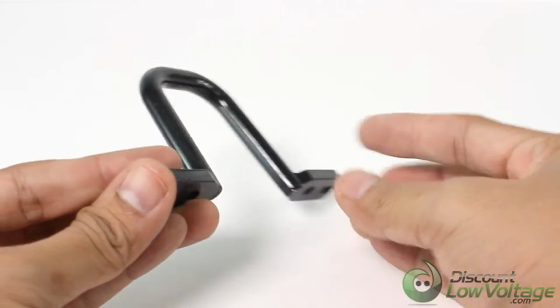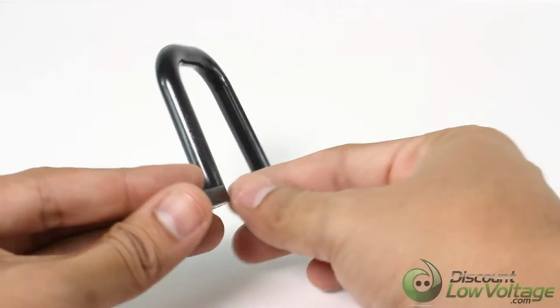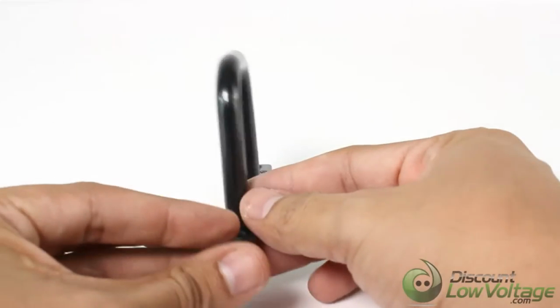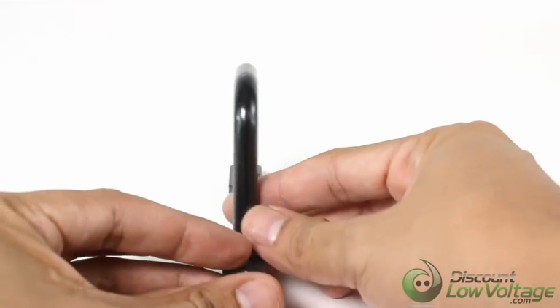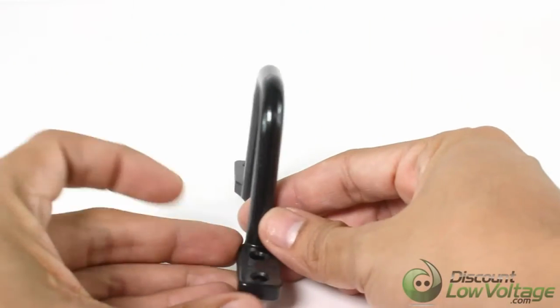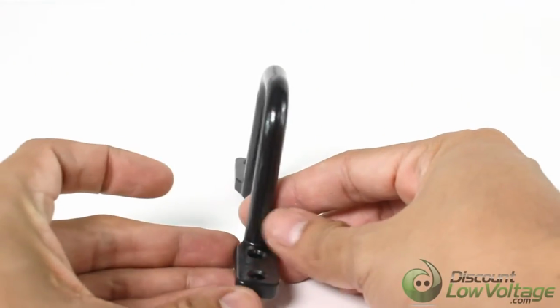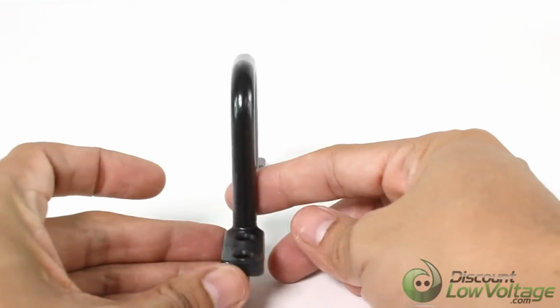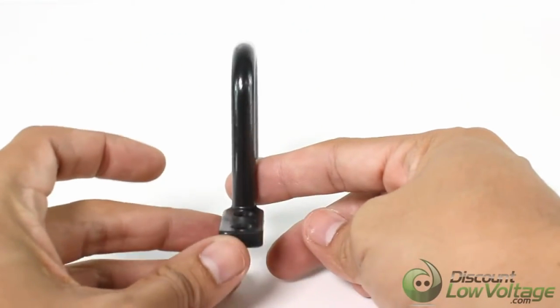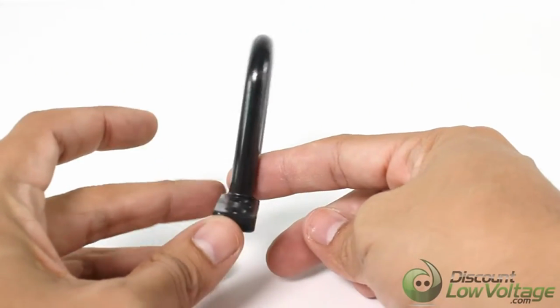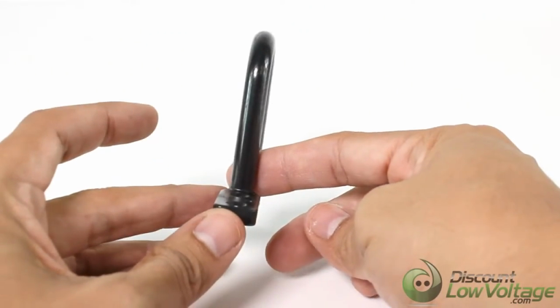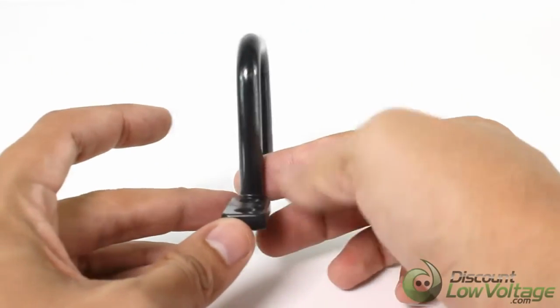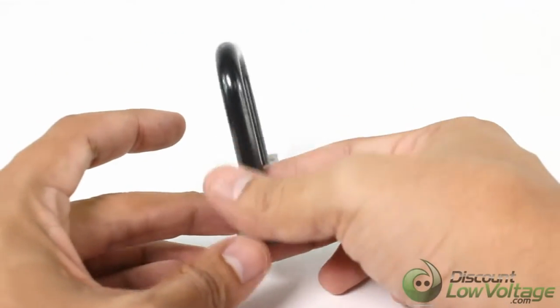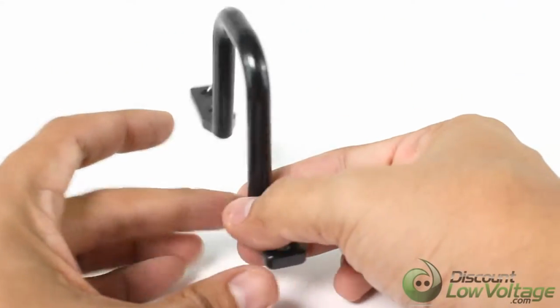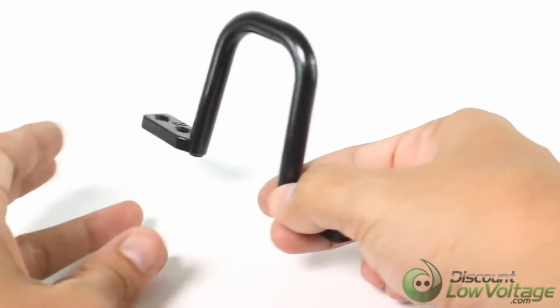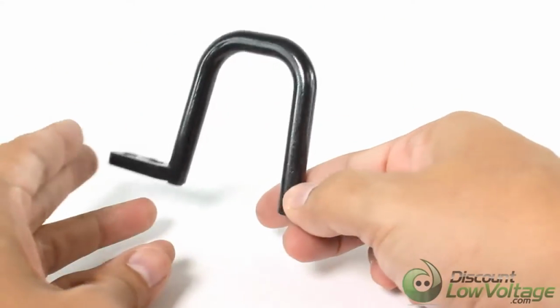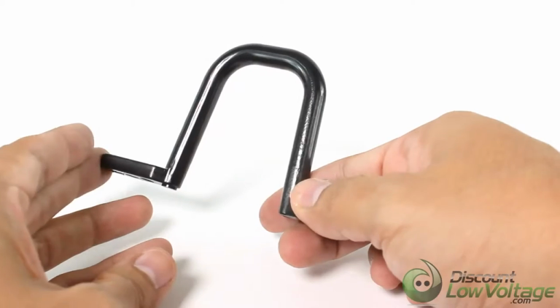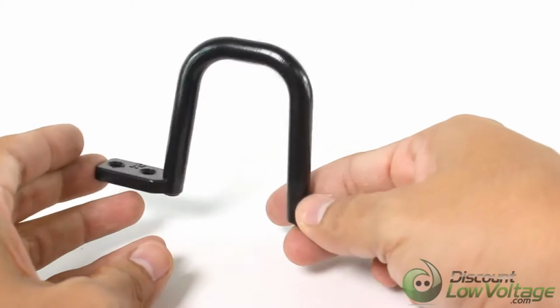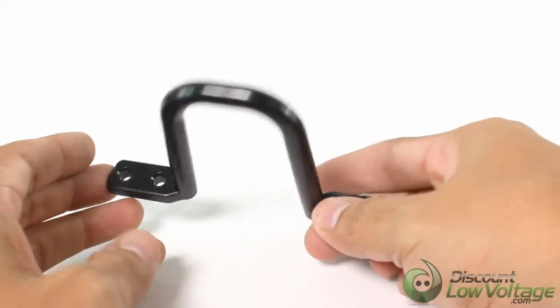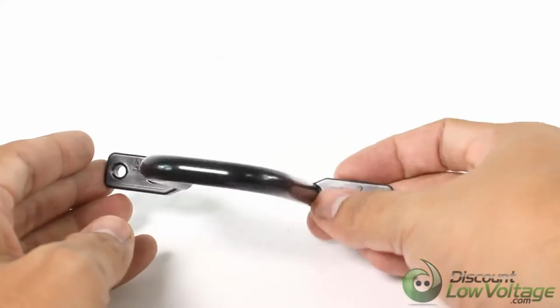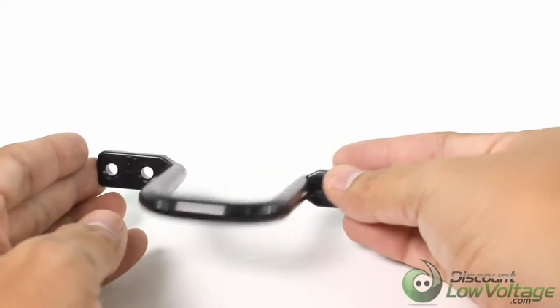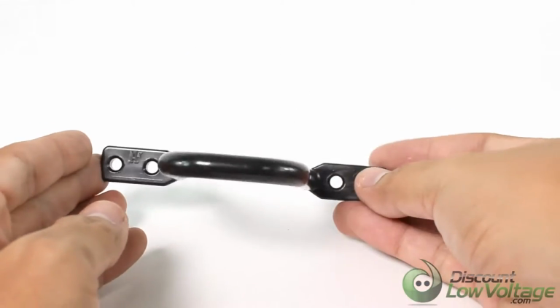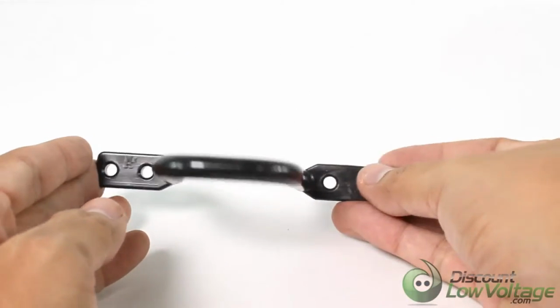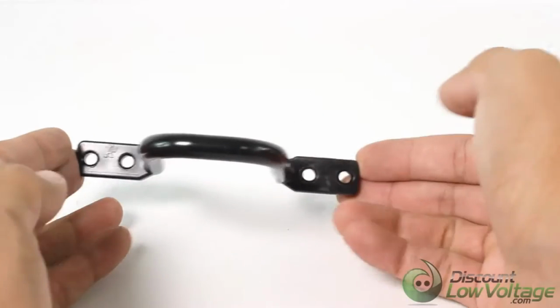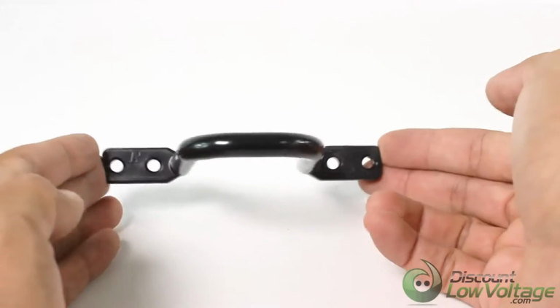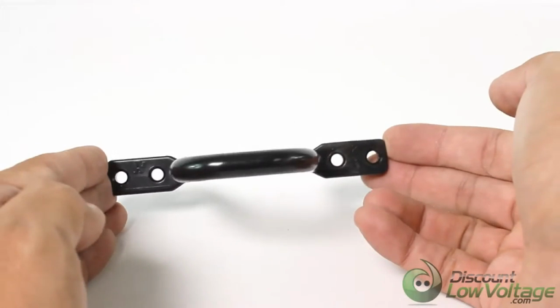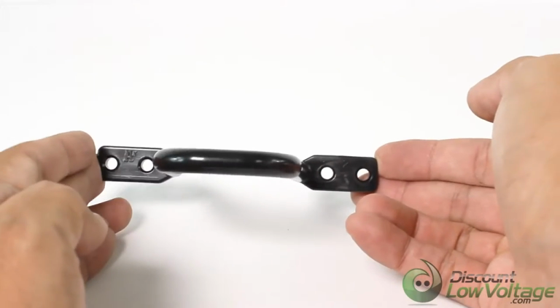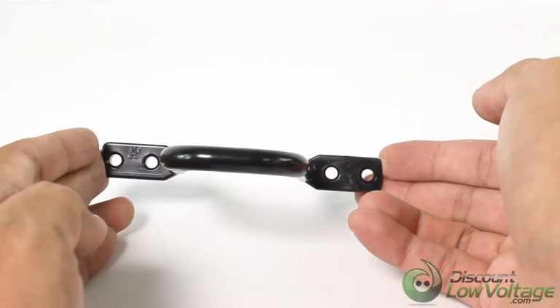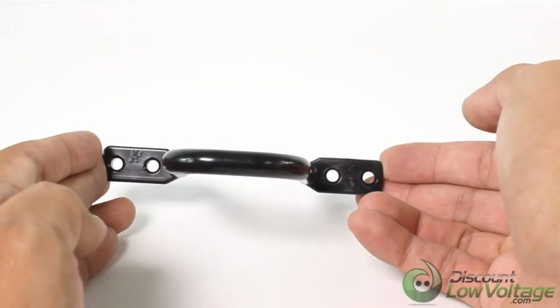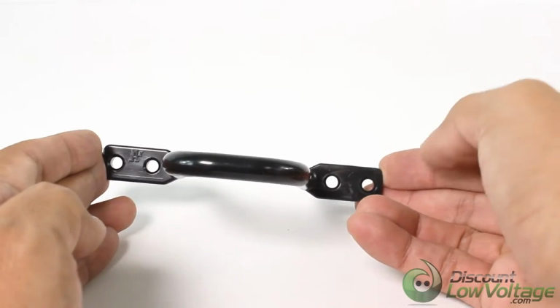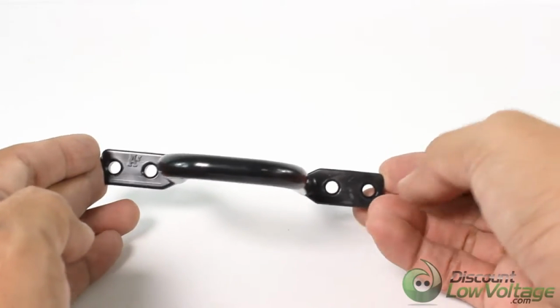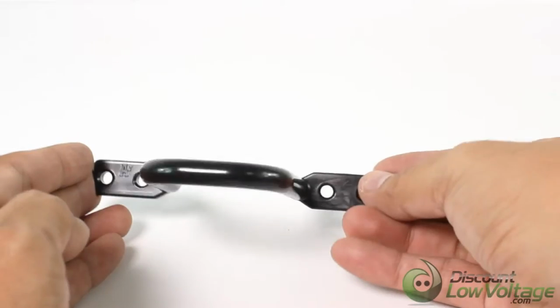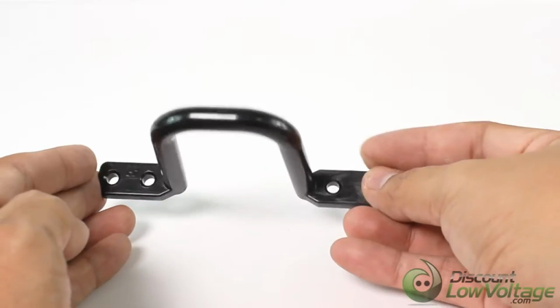These plastic non-conductive D-rings are designed for routing of low voltage cables, such as Cat5e, Cat6, Cat3, coax, and fiber optic cable.